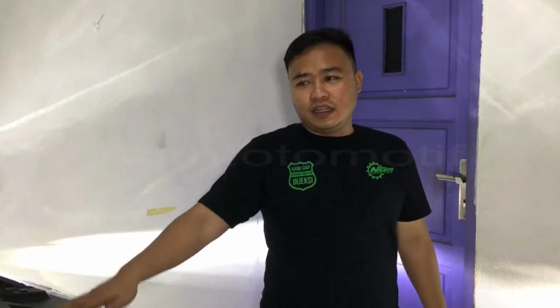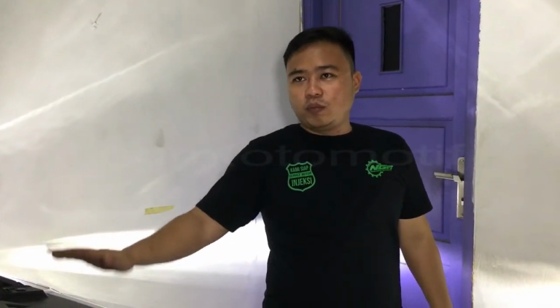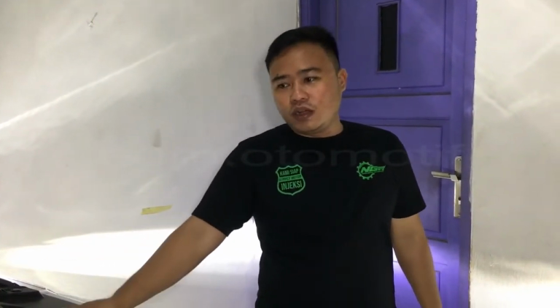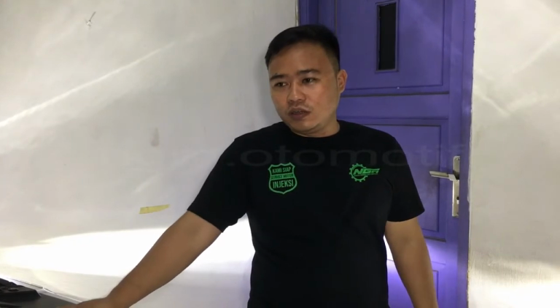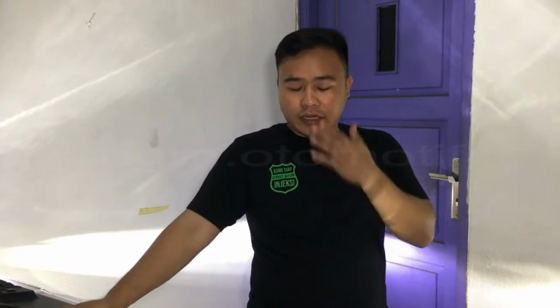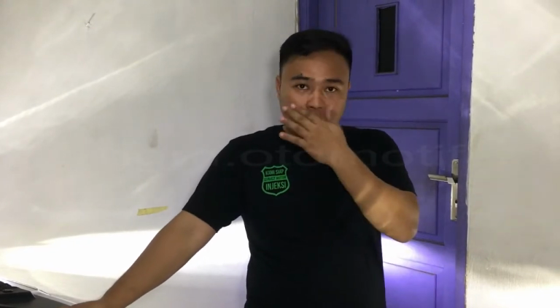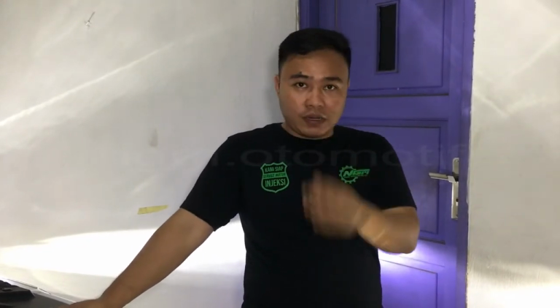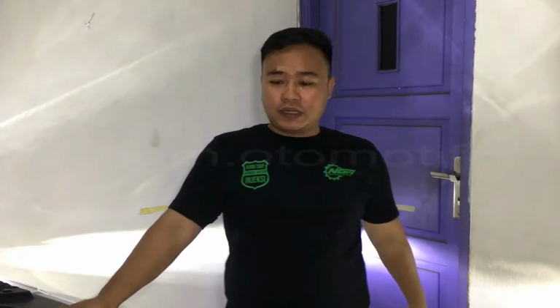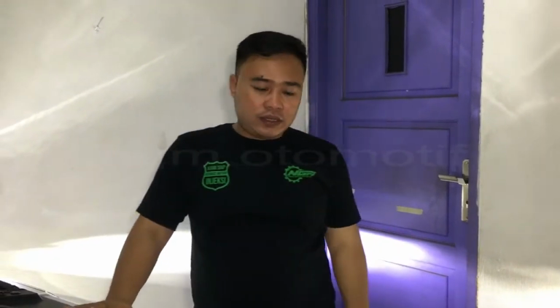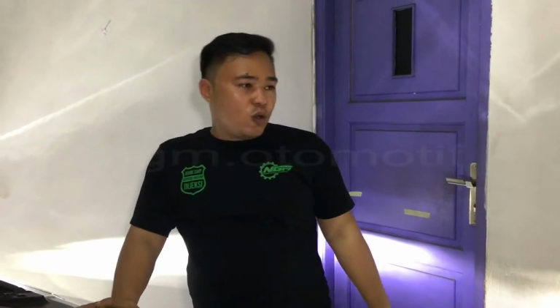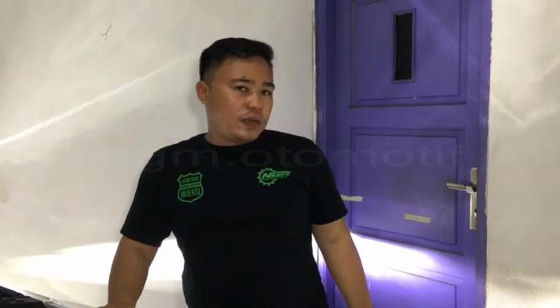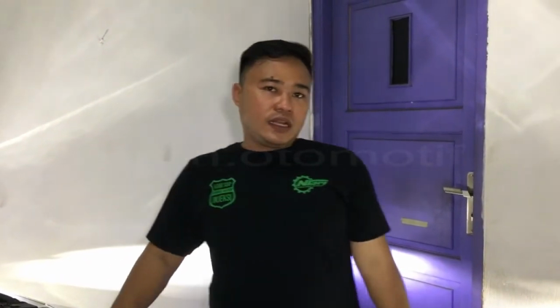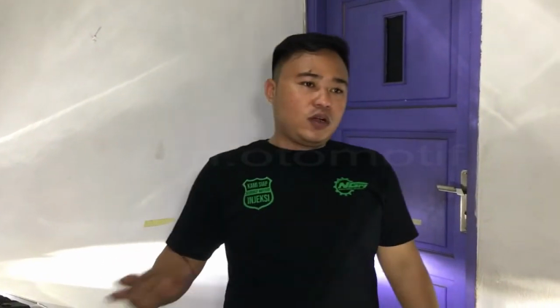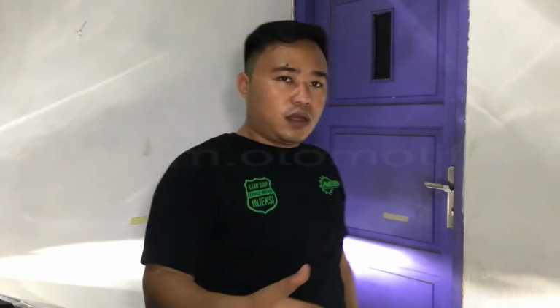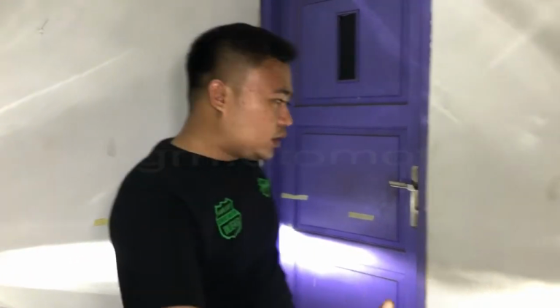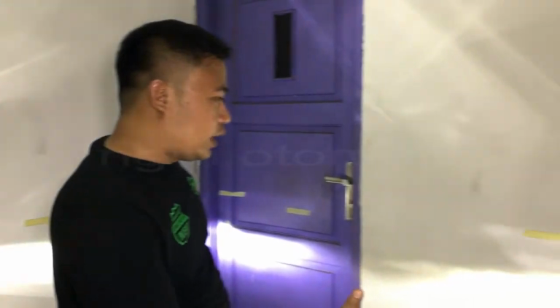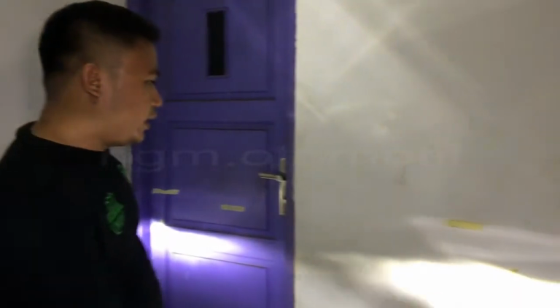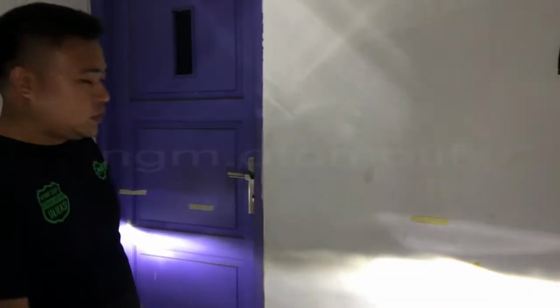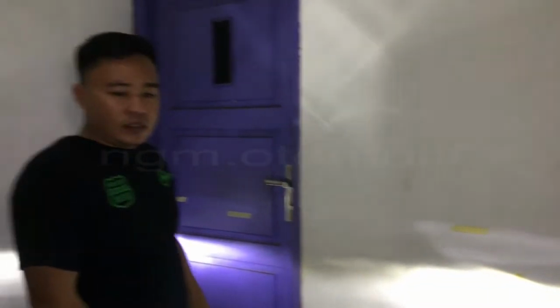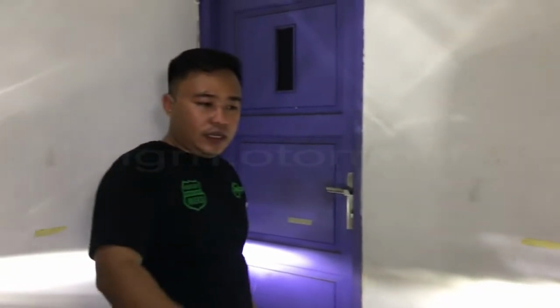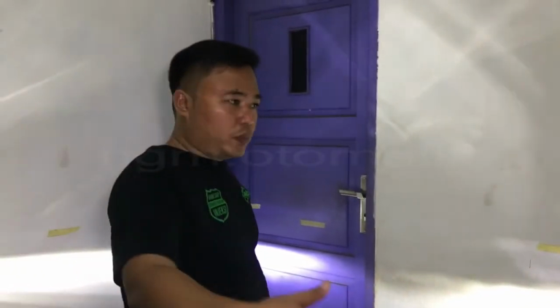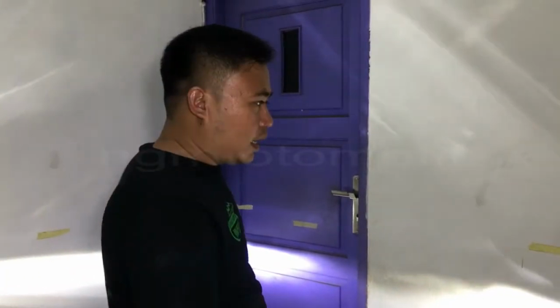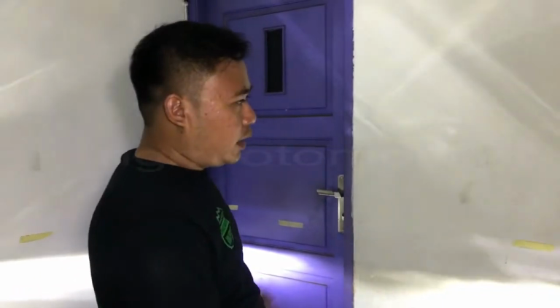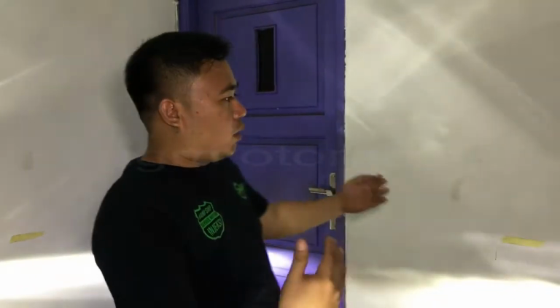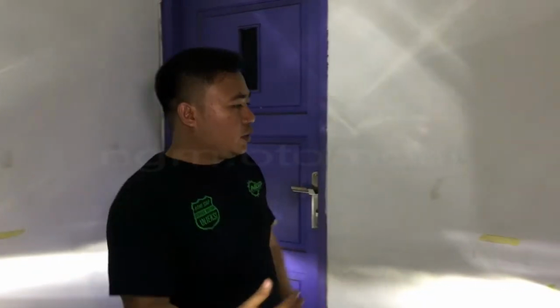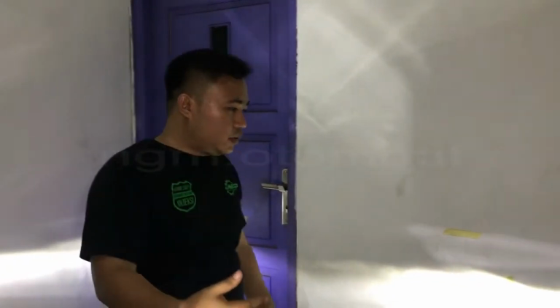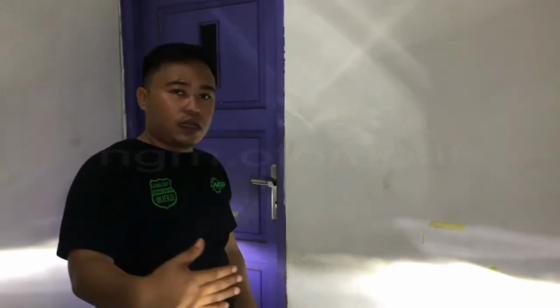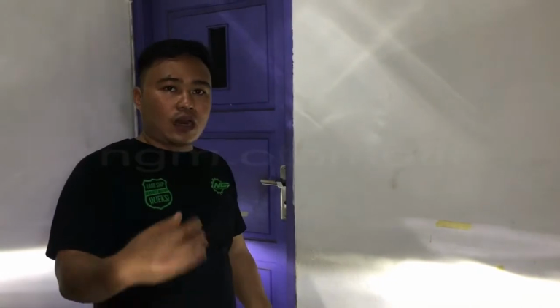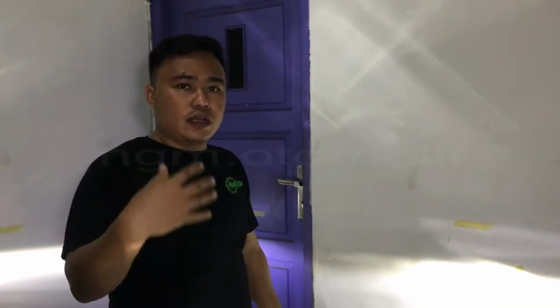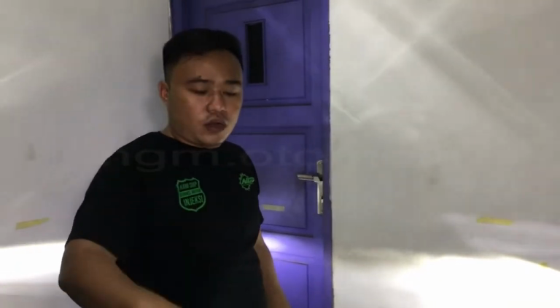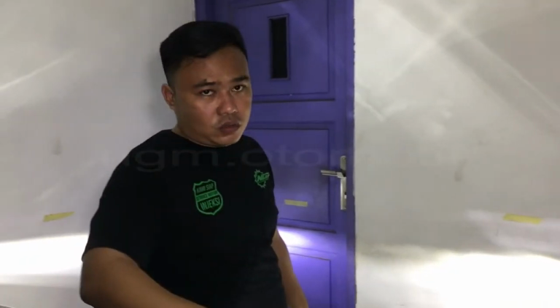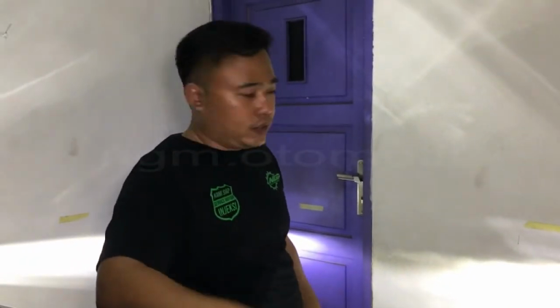Ini mobil gue All New Terios 2018. Gue punya masalah — gue ngerasa lampur gue terlalu melebar. Jadi buat pengendara yang berlawanan dari gue itu ngerasa terlalu silau, terlalu kesorot mukanya.